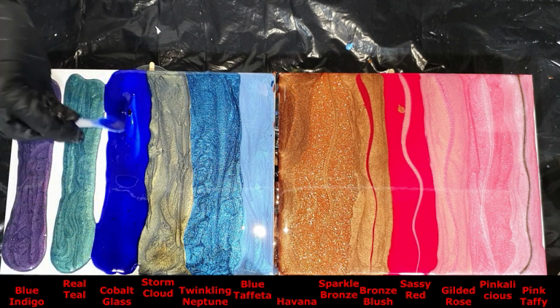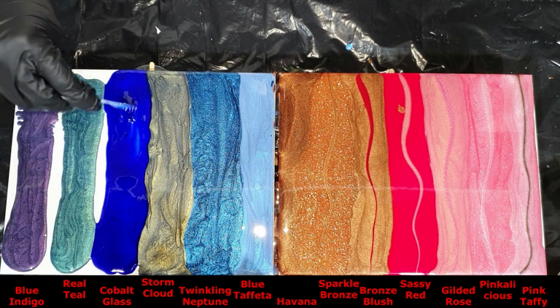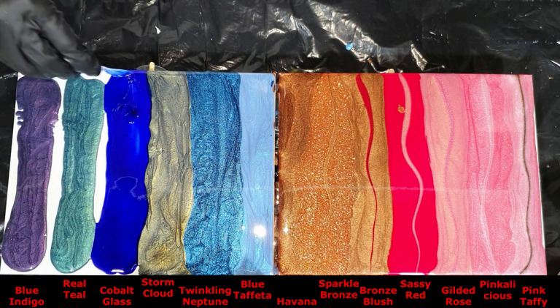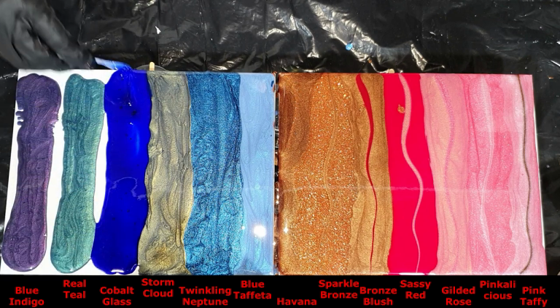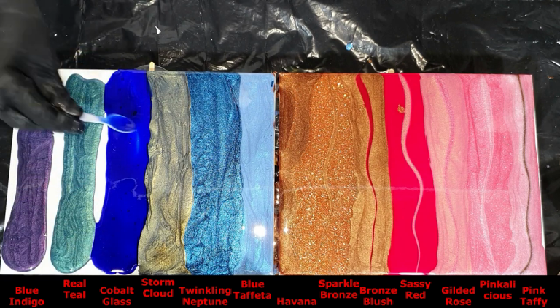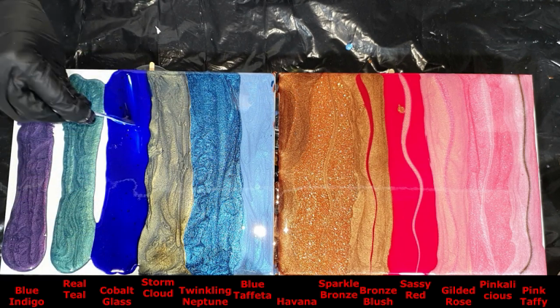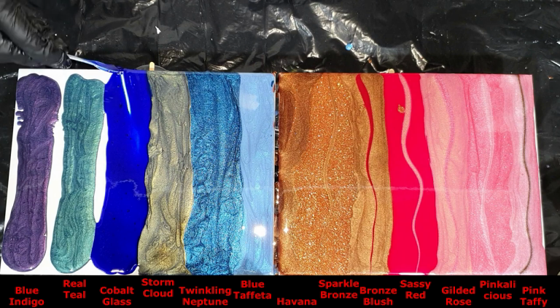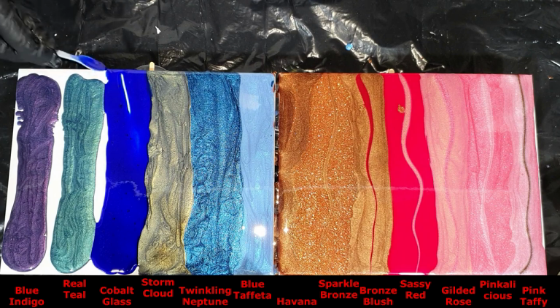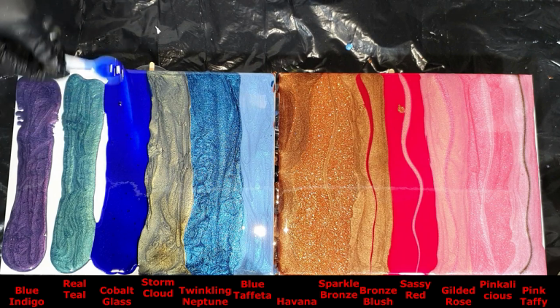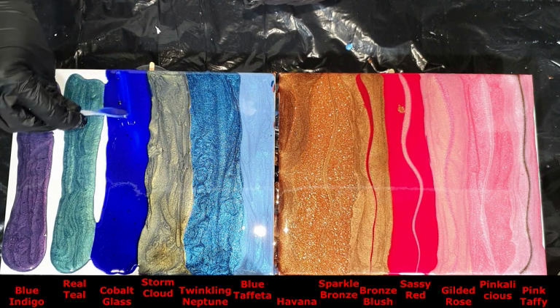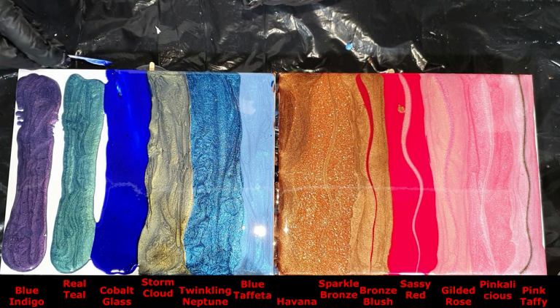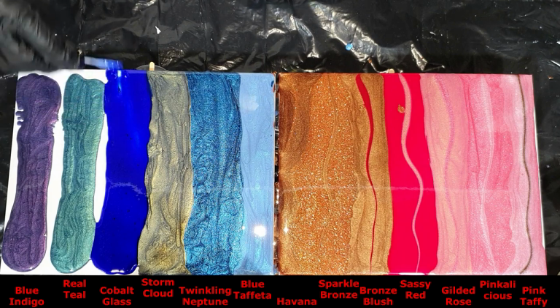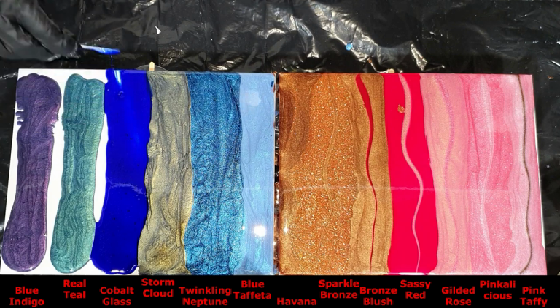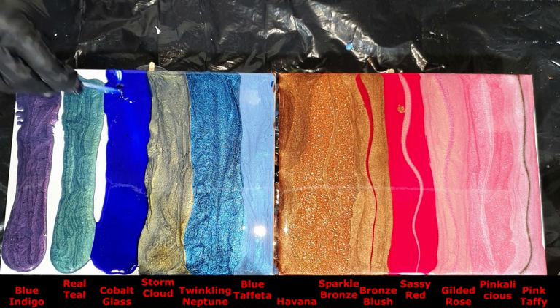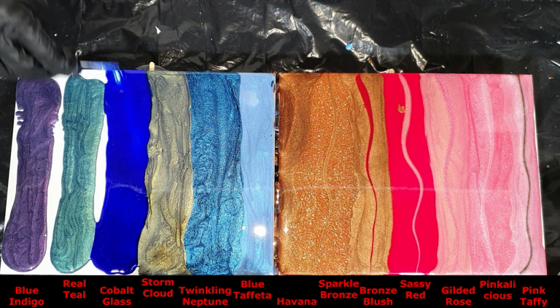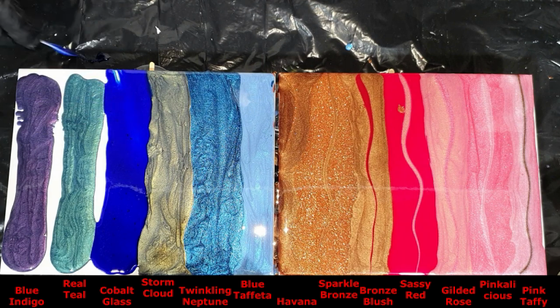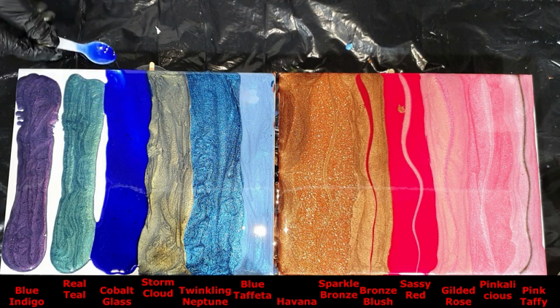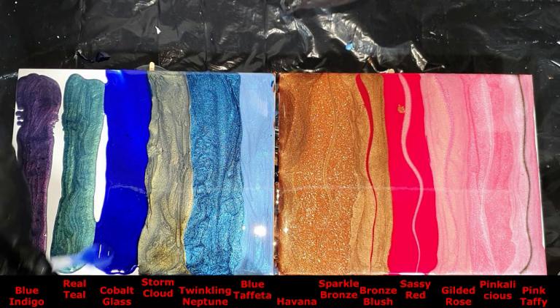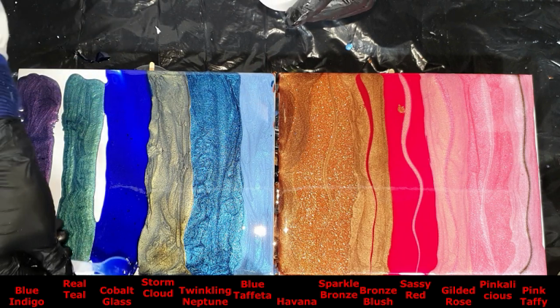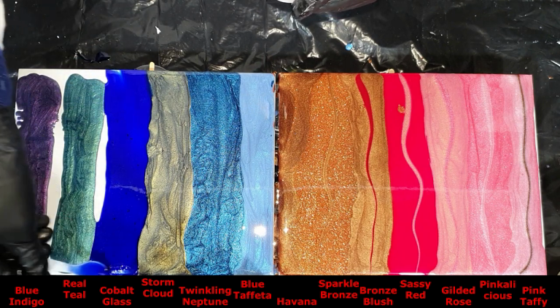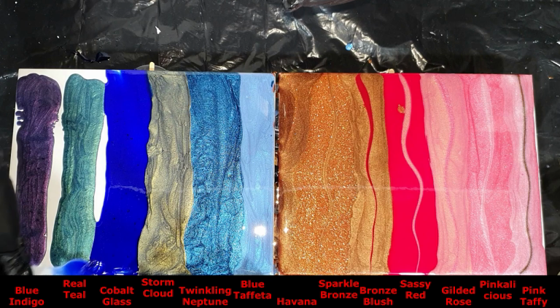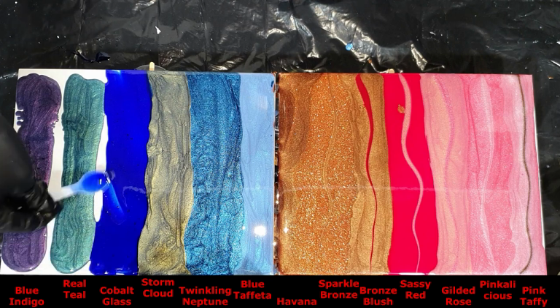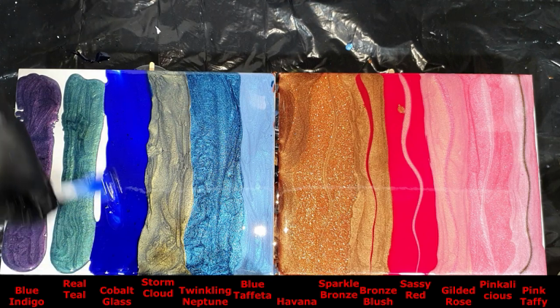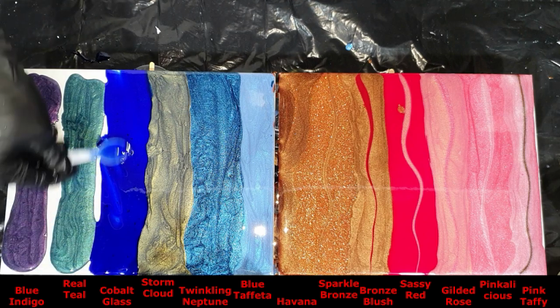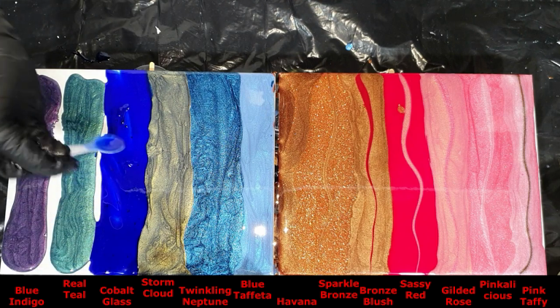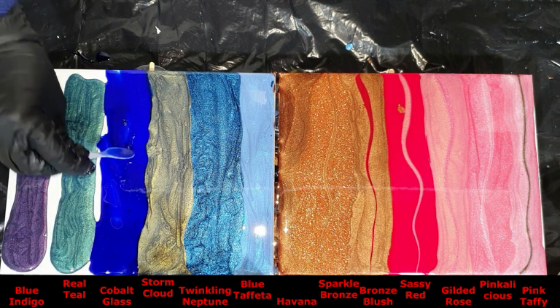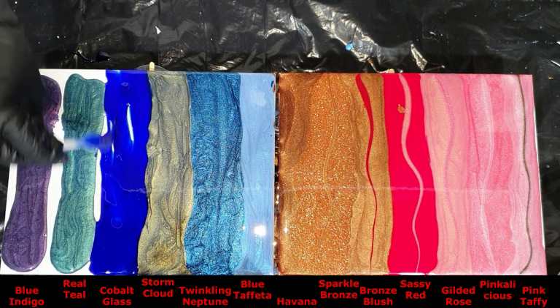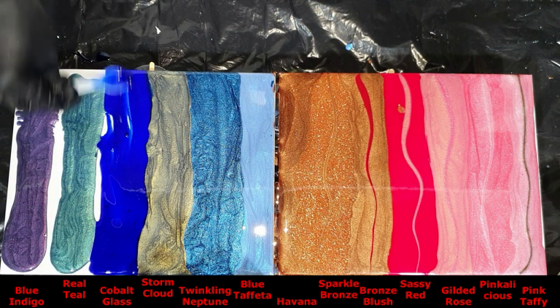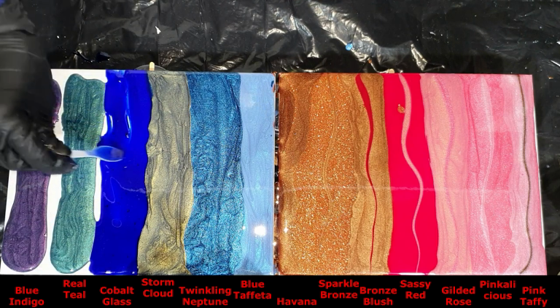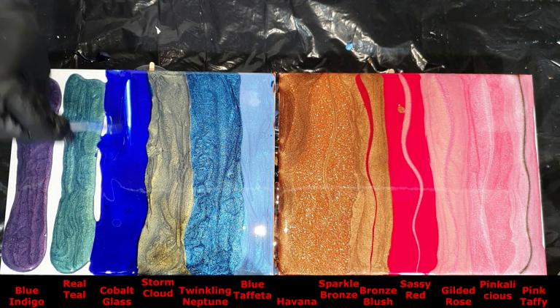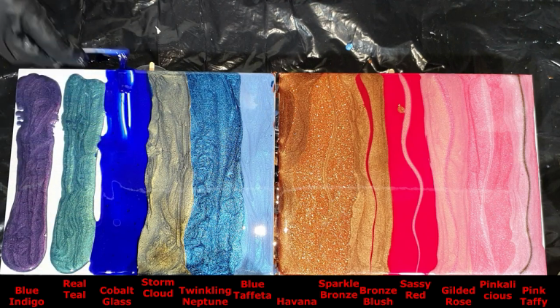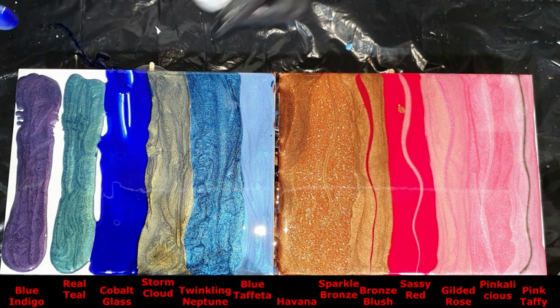You can see I have some grains in the Cobalt Glass, so as I mentioned, it's best to use a few drops of alcohol to mix this color.